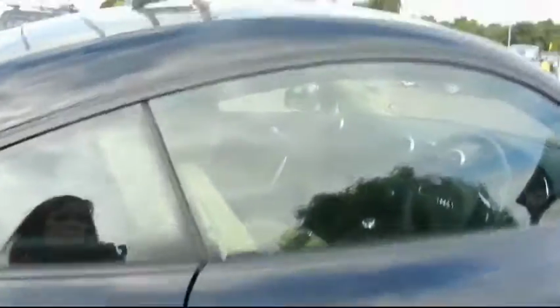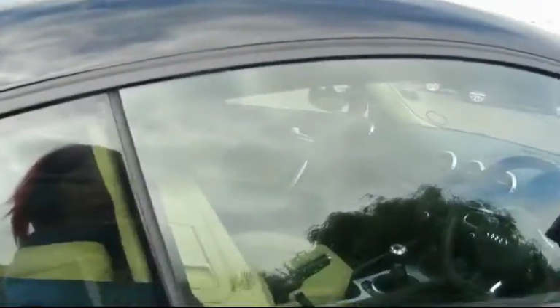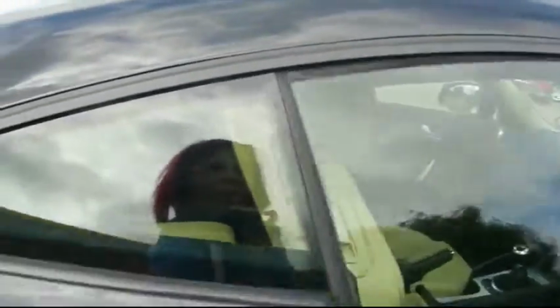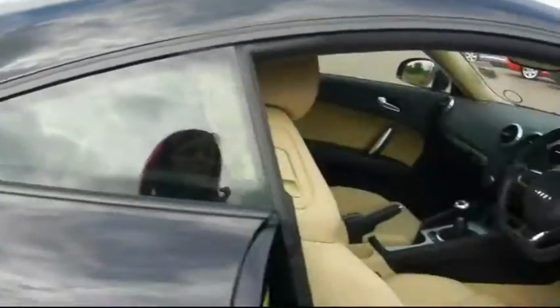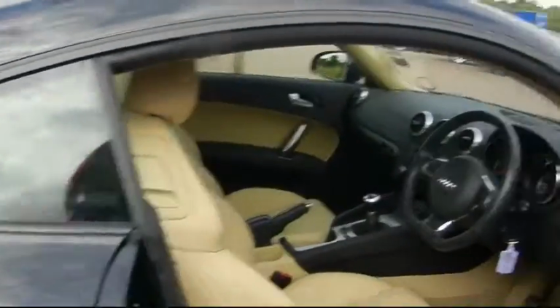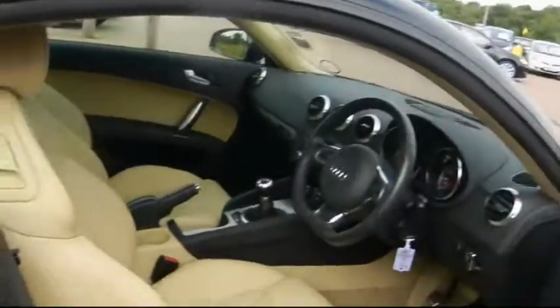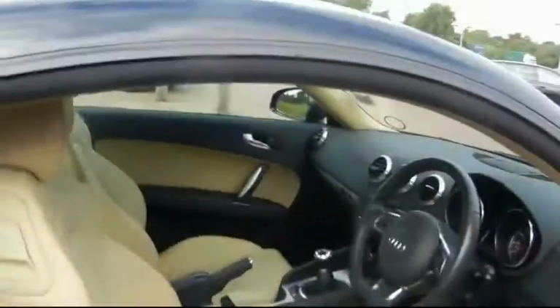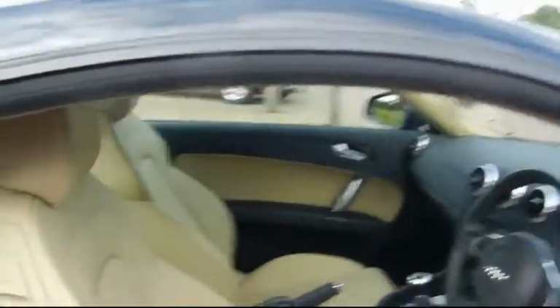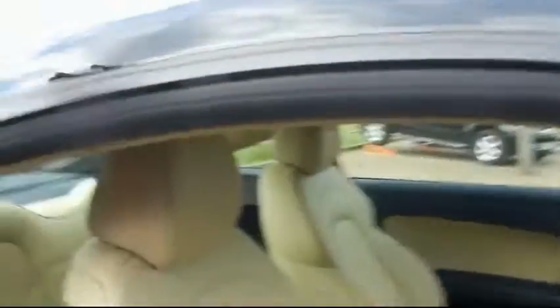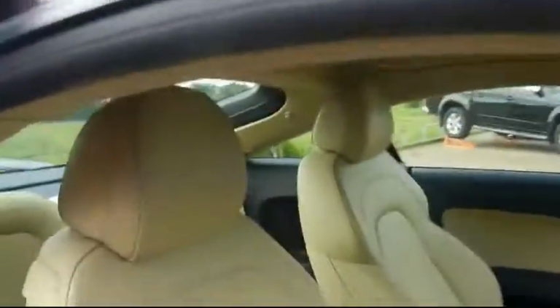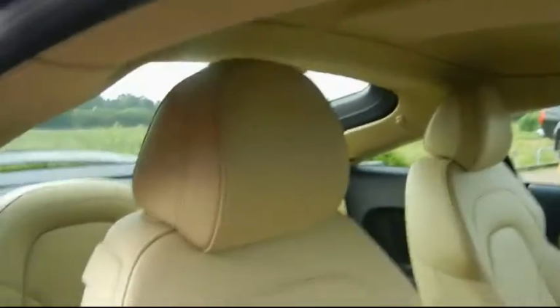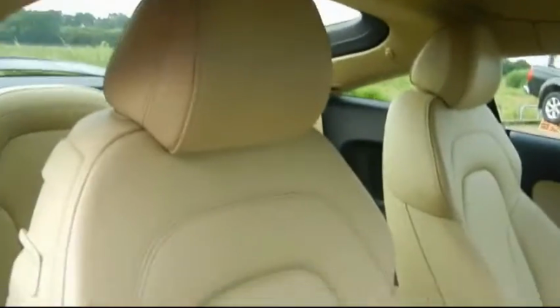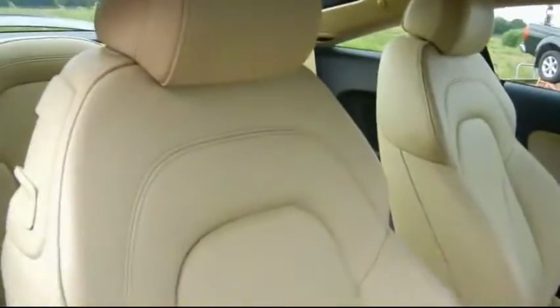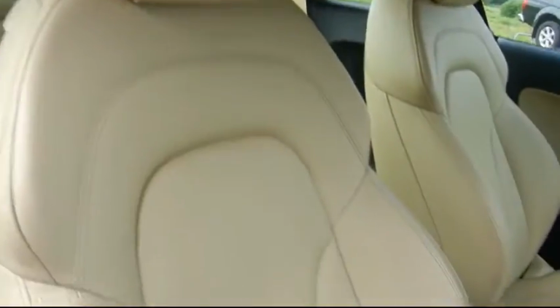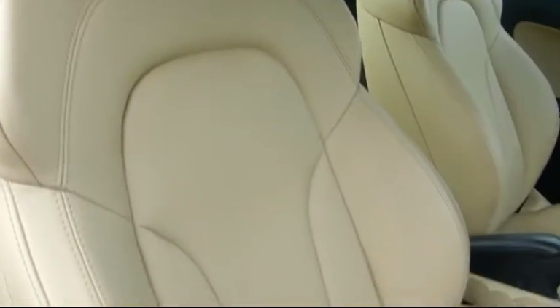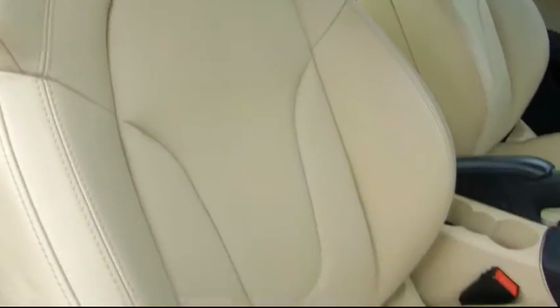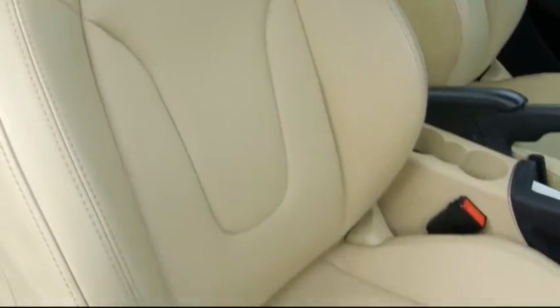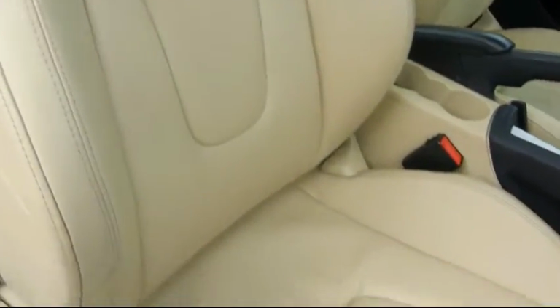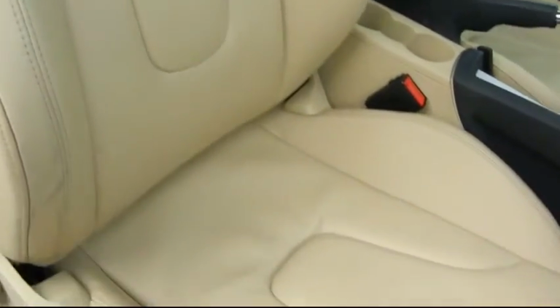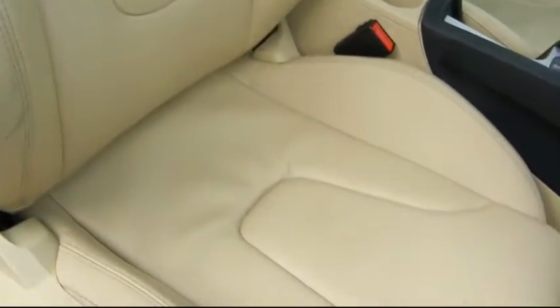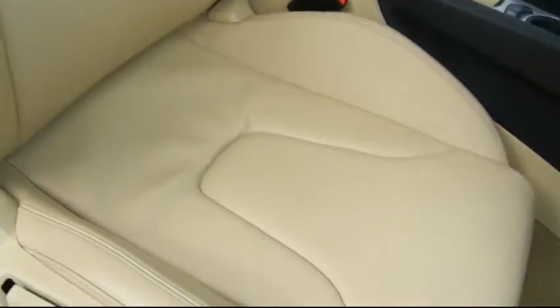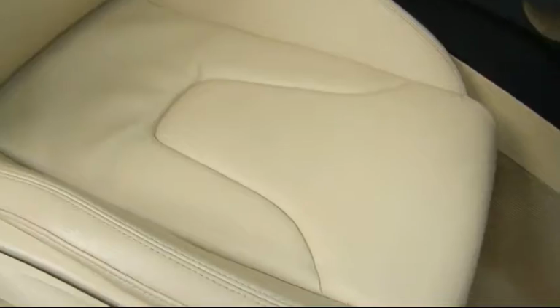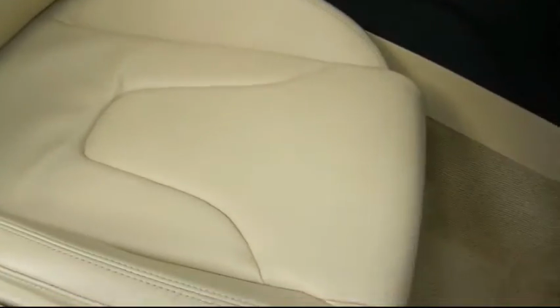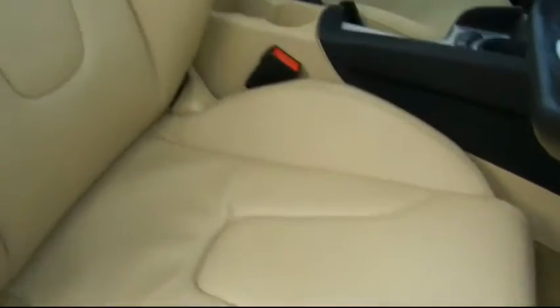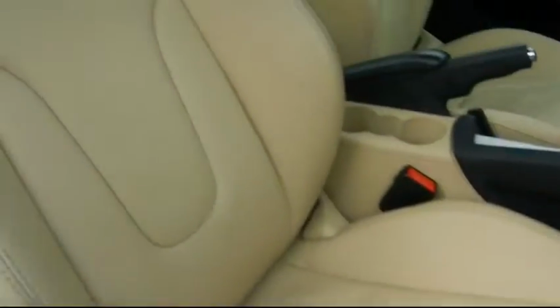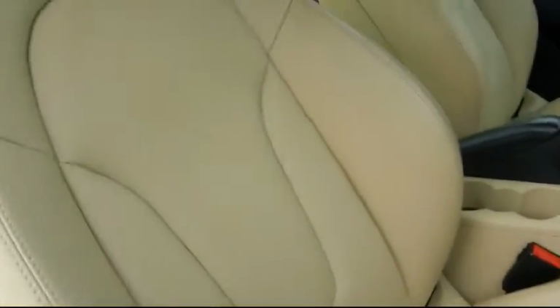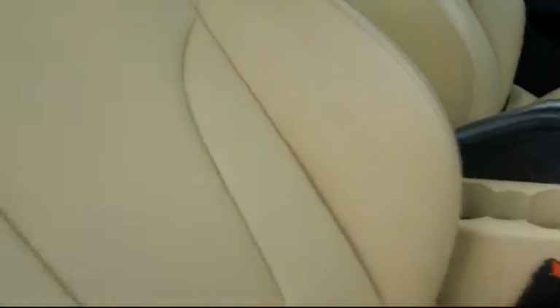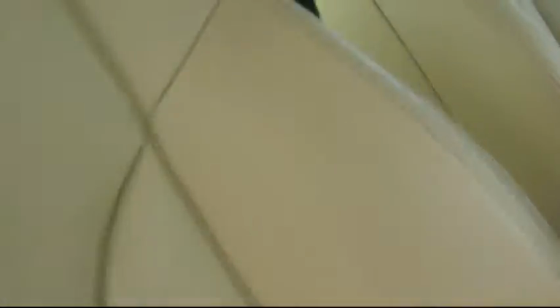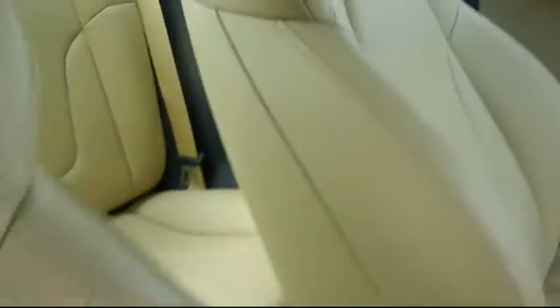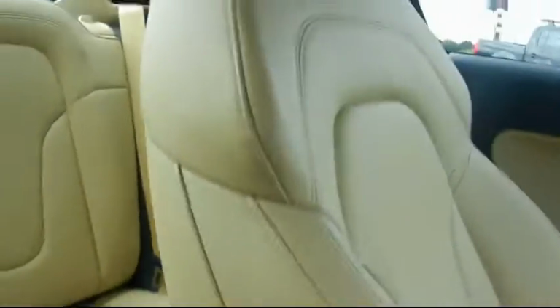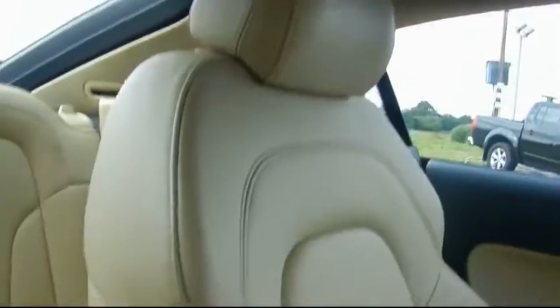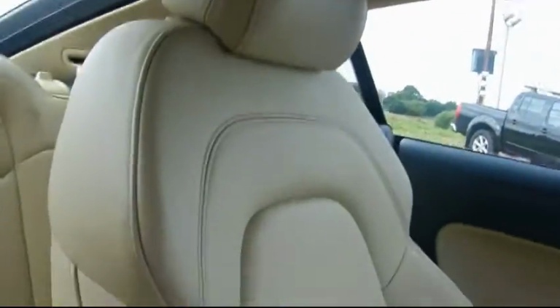I'll show you the interior and the condition of the driver's seat. So you can see there's no tears, no discolouration to the leather at all. This car's also got Bluetooth.